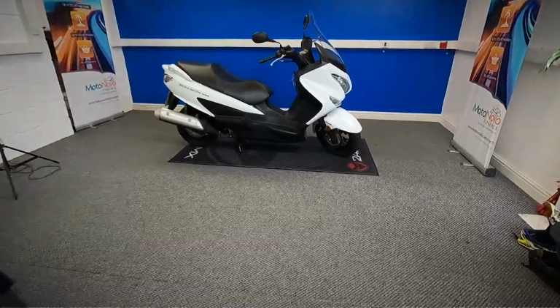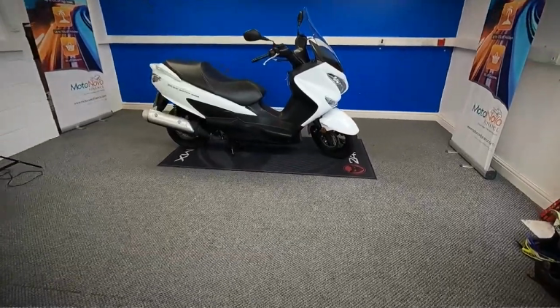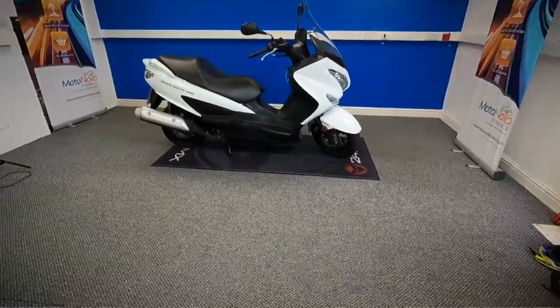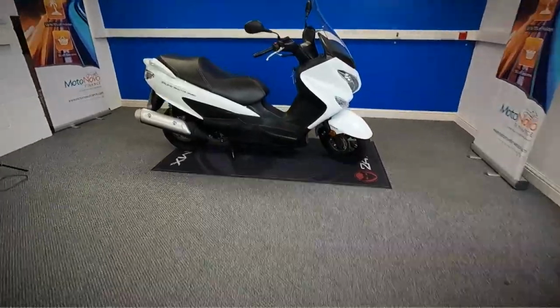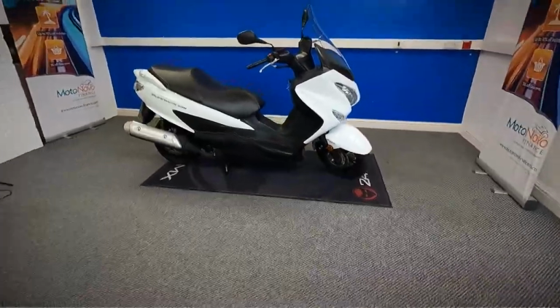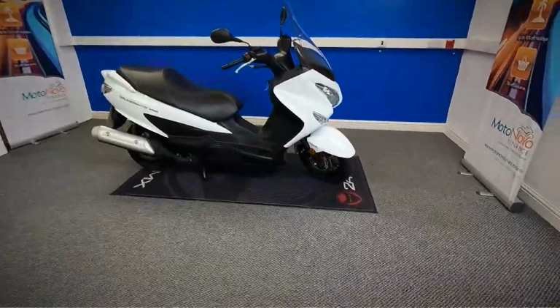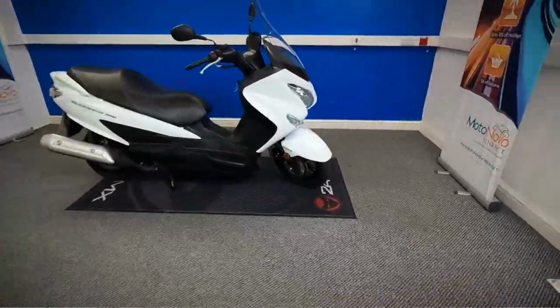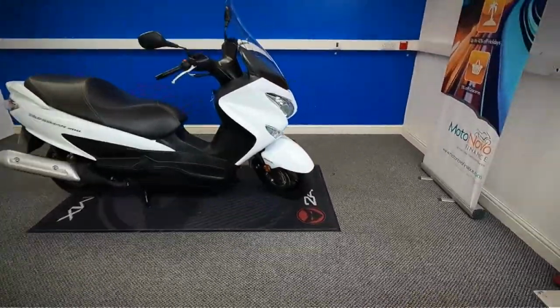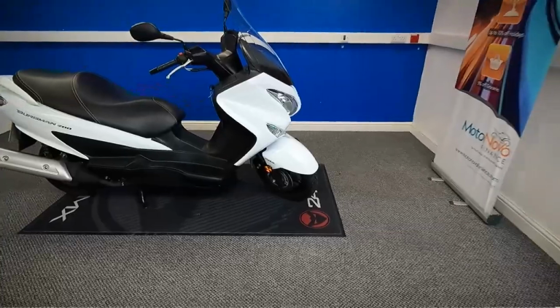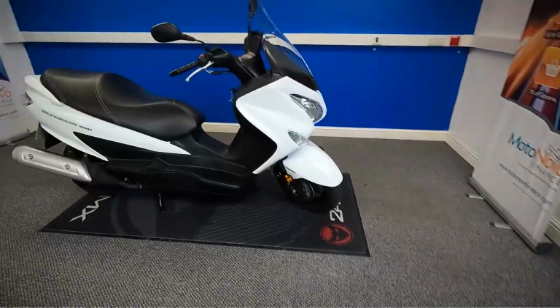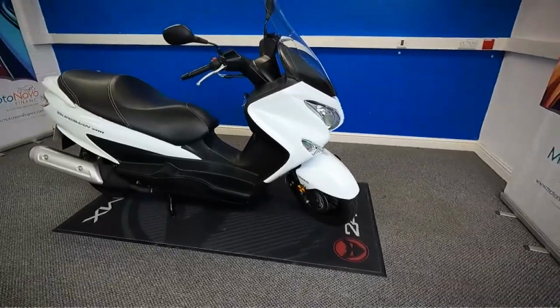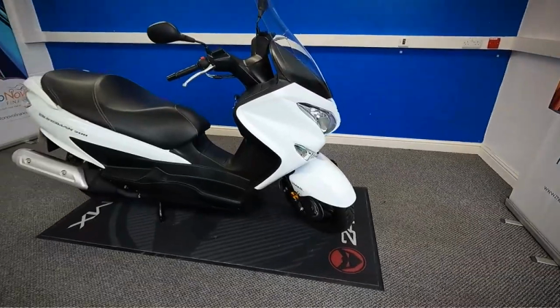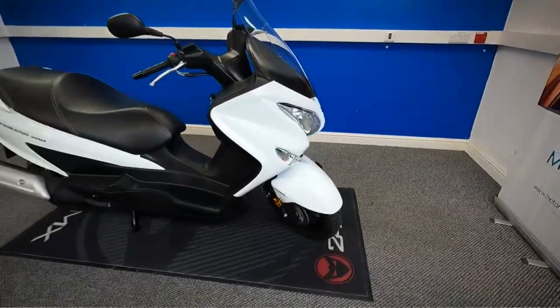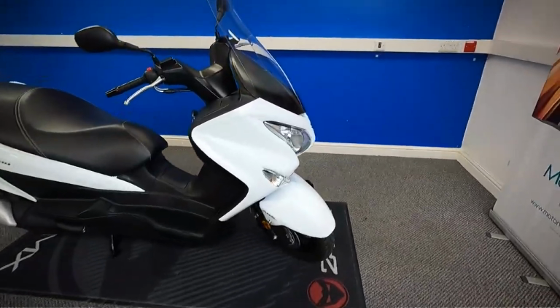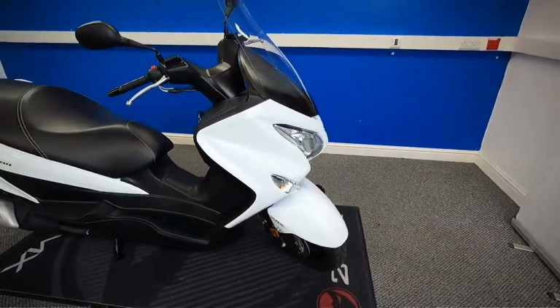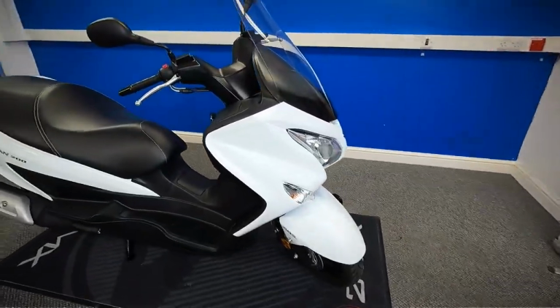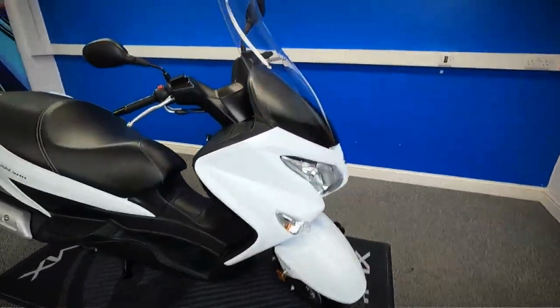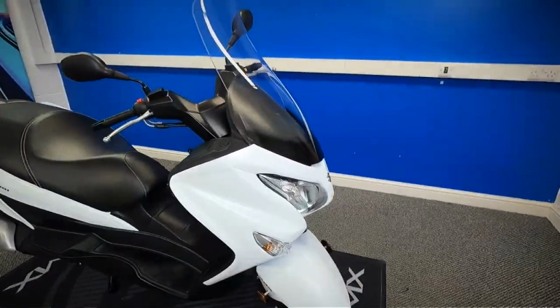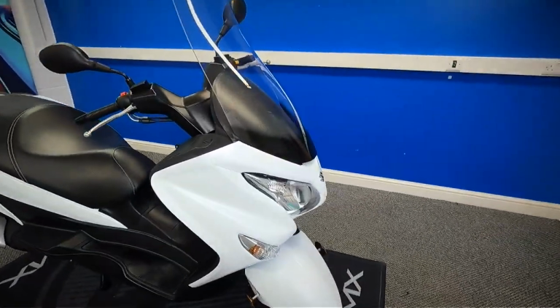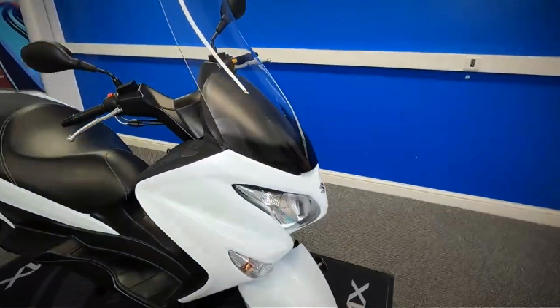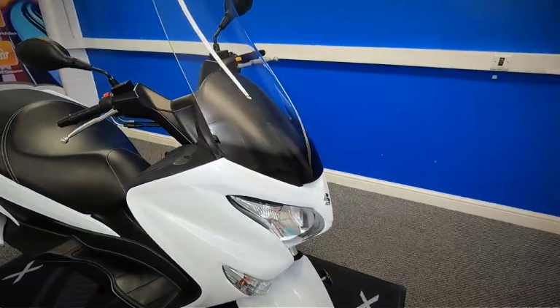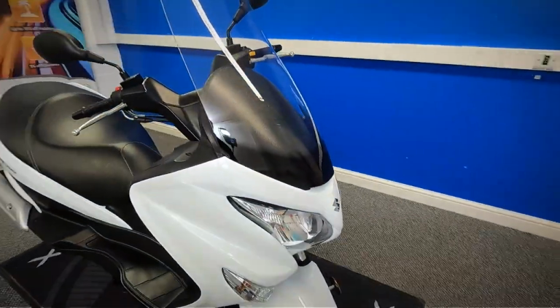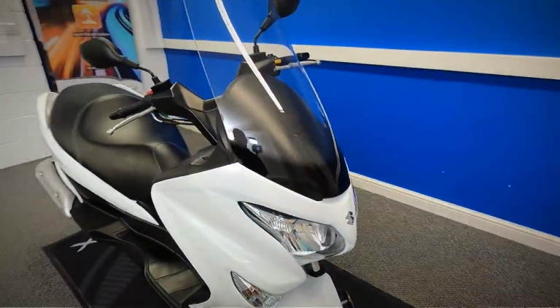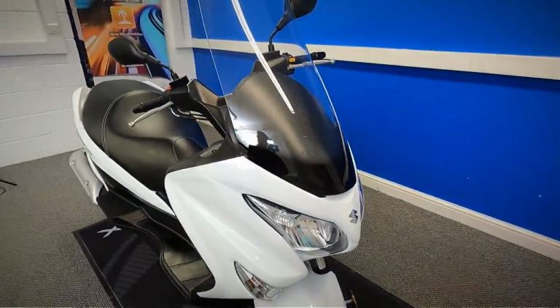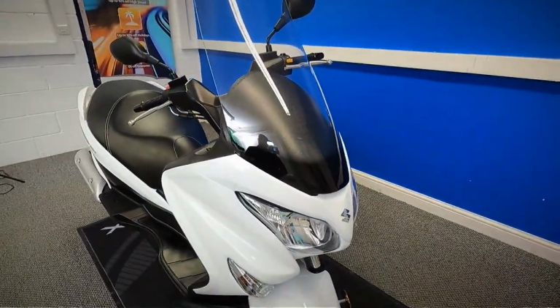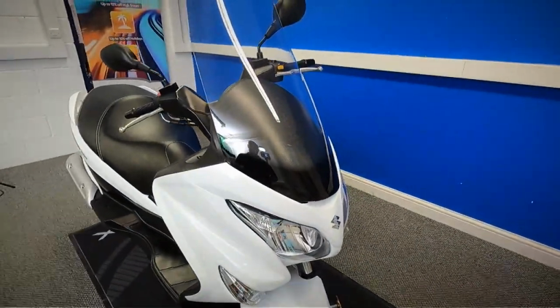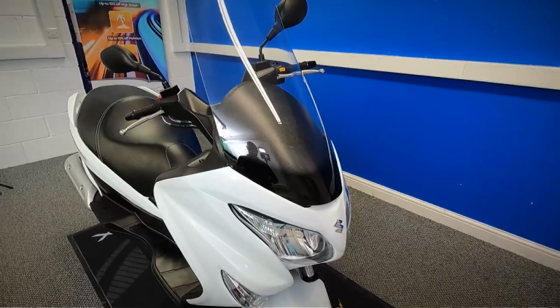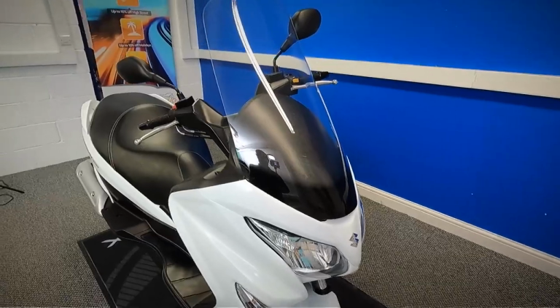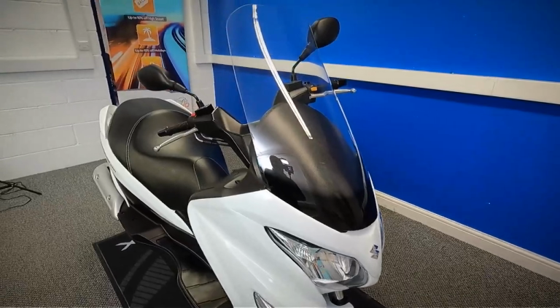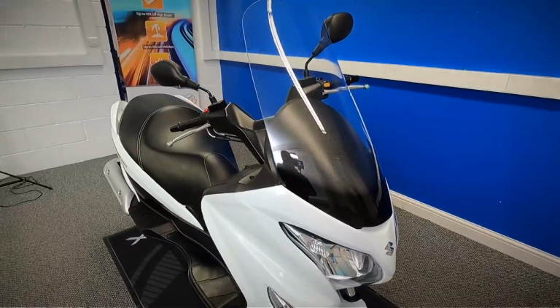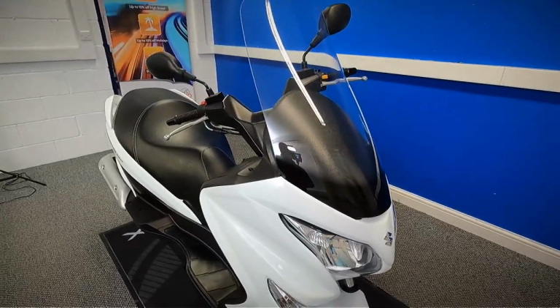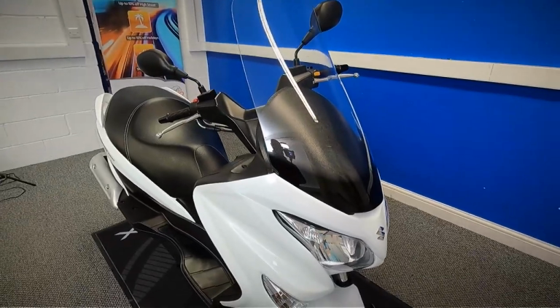Ok, let's take a close look at this Suzuki. It is HPI clear. It does come with a spare key in the pack, and it's also data tagged.